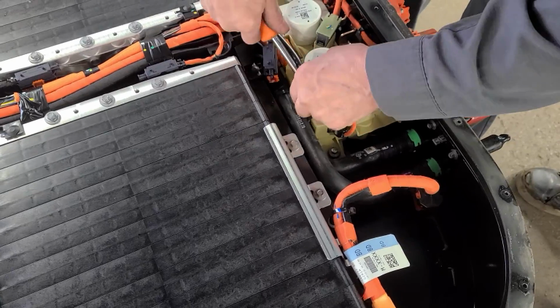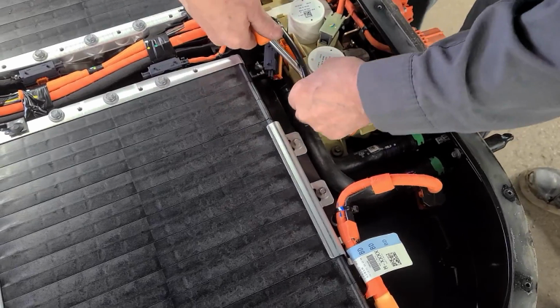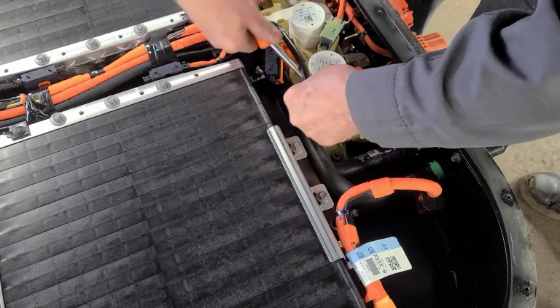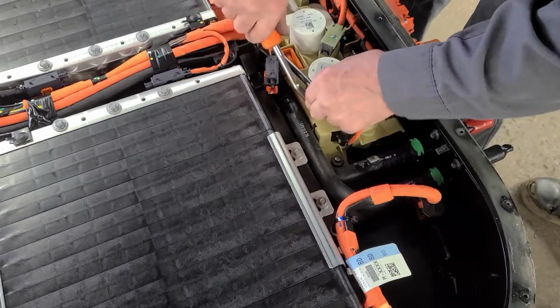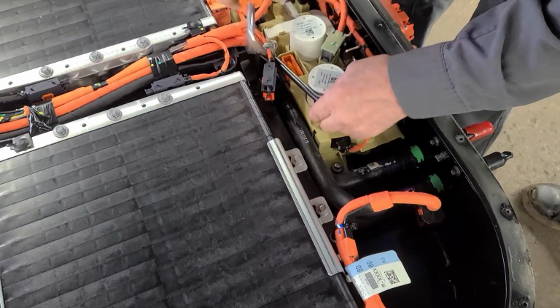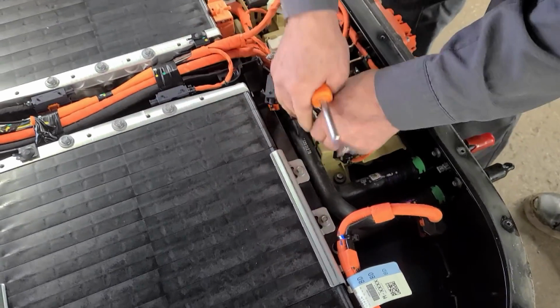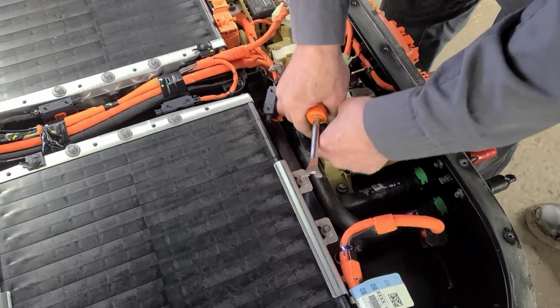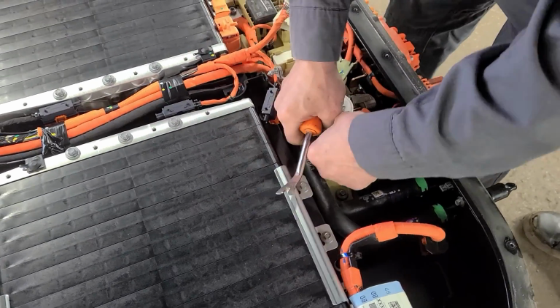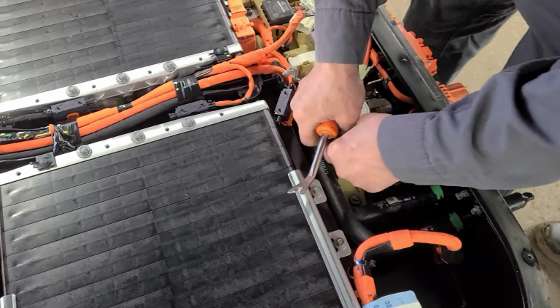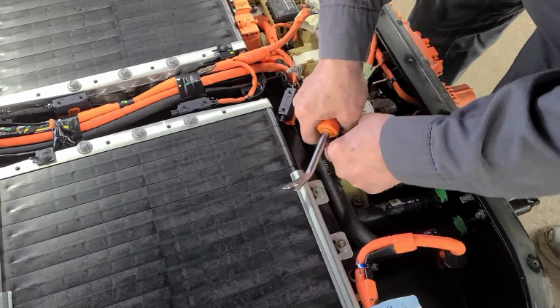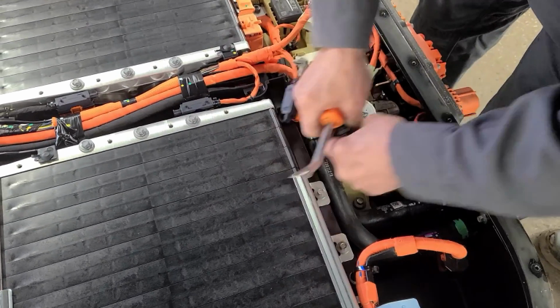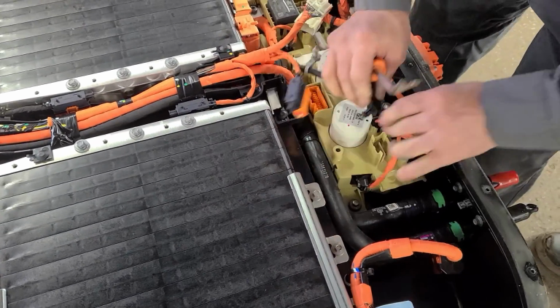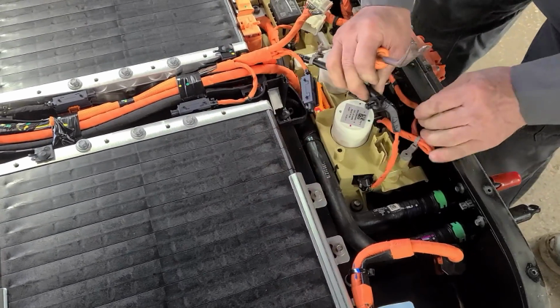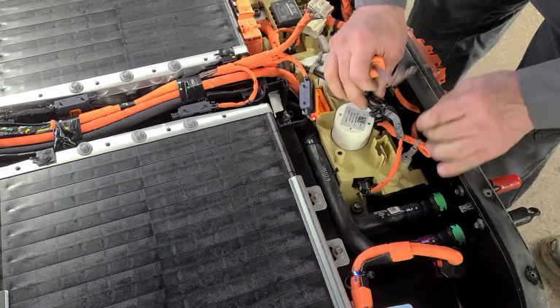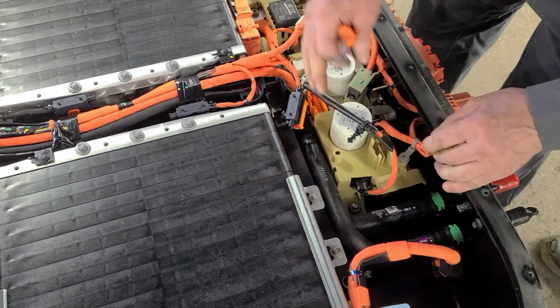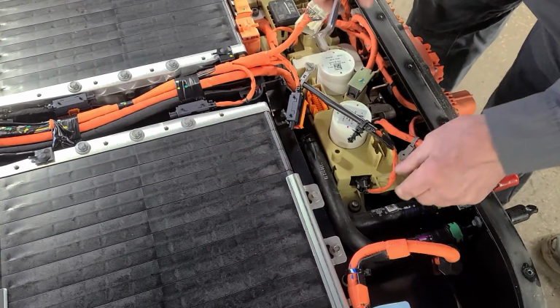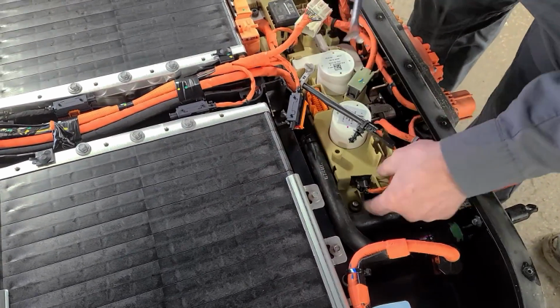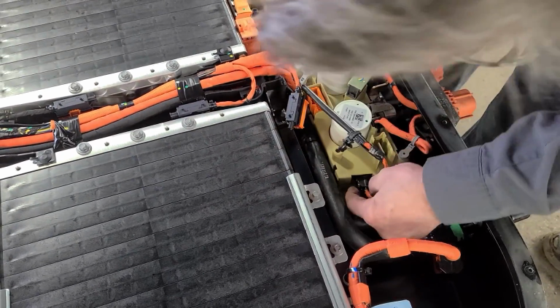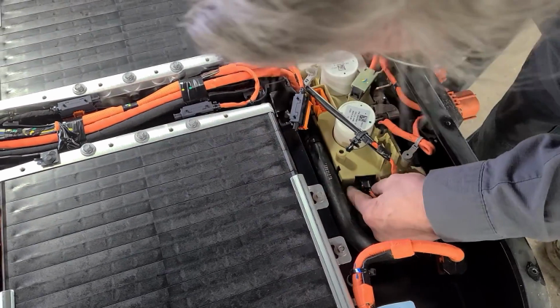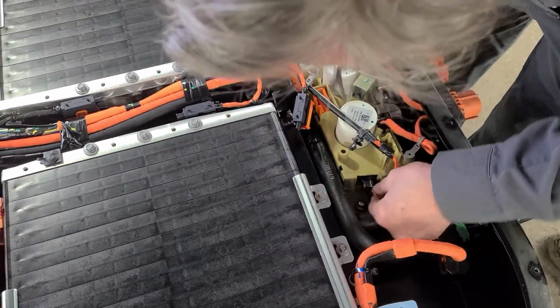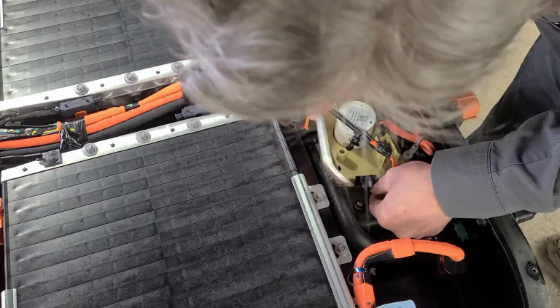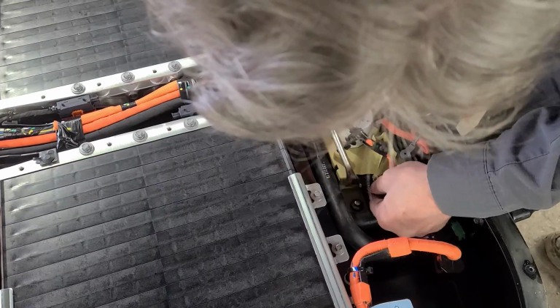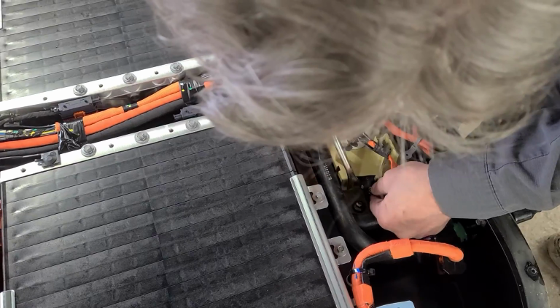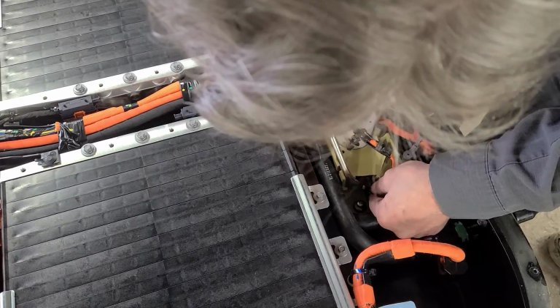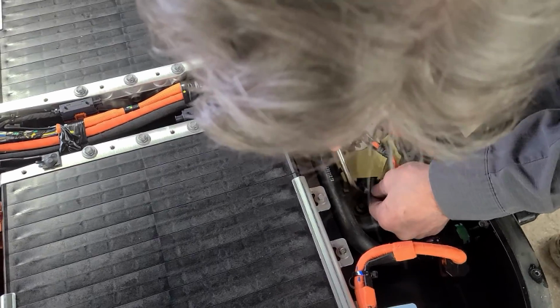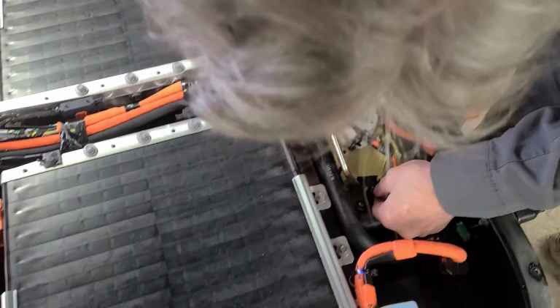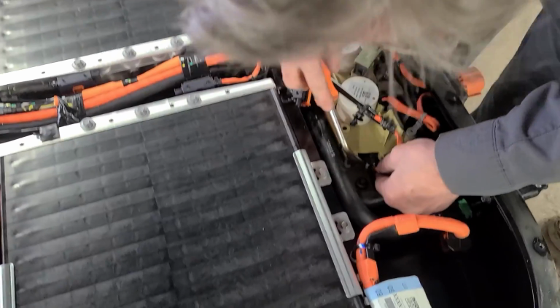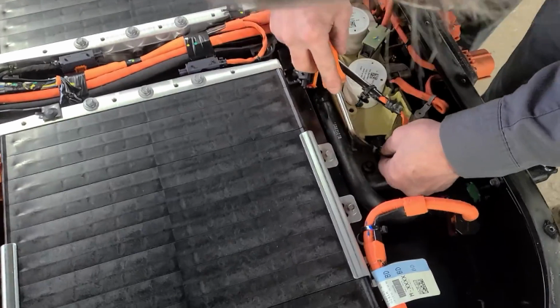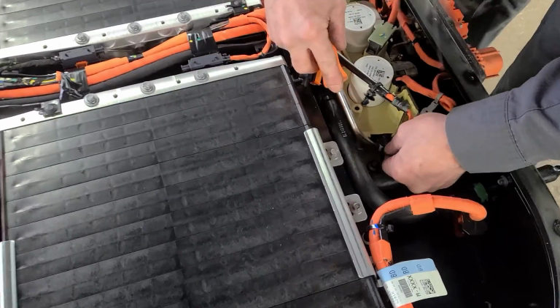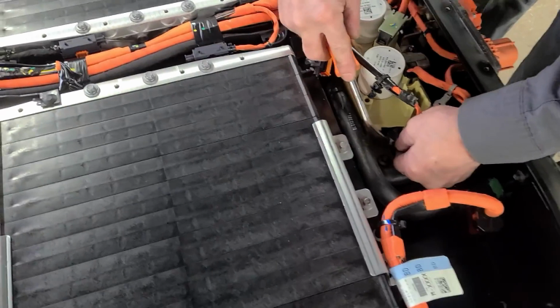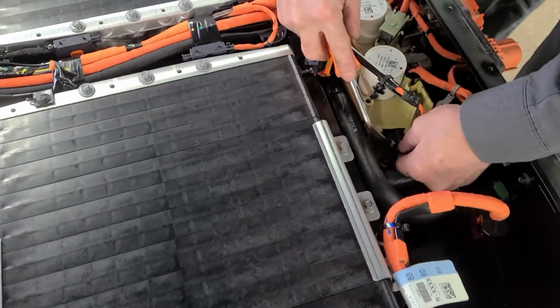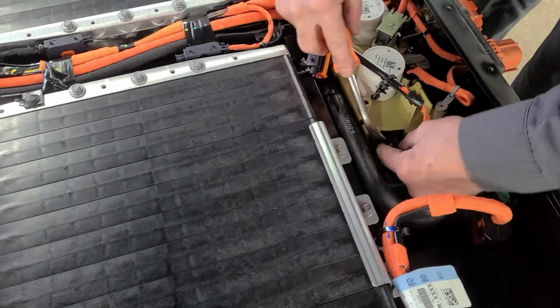Some of these retaining clips that they use can be a real bugger to get out, so you have to be very careful when you're pulling that you don't rip anything out of there.